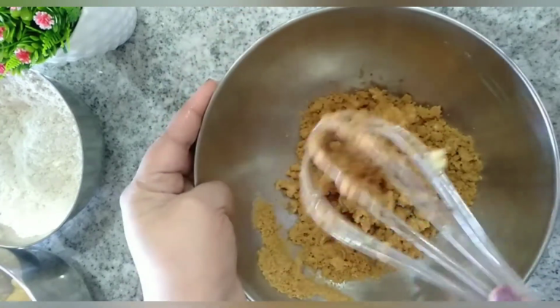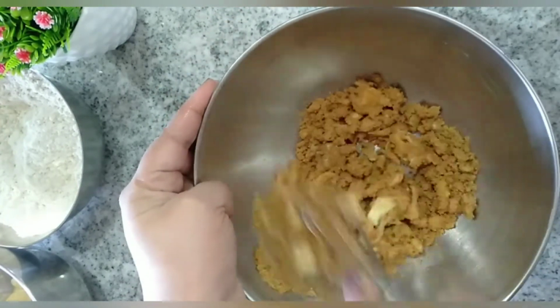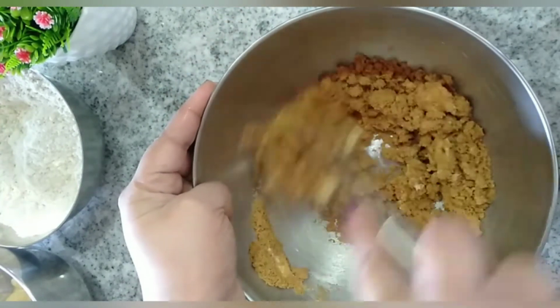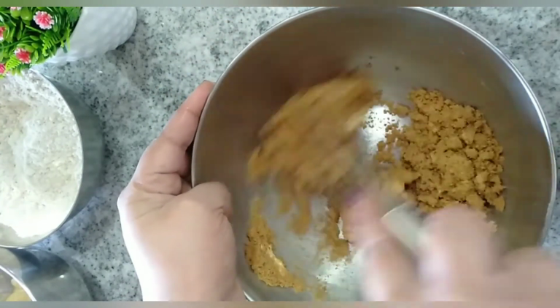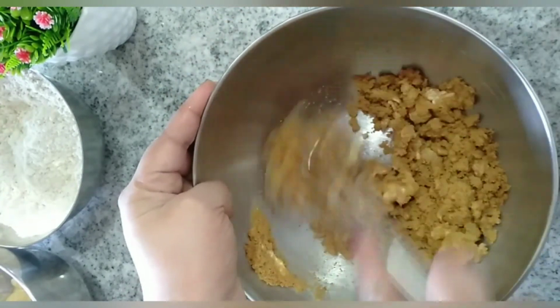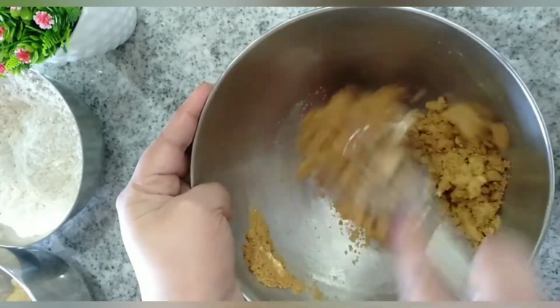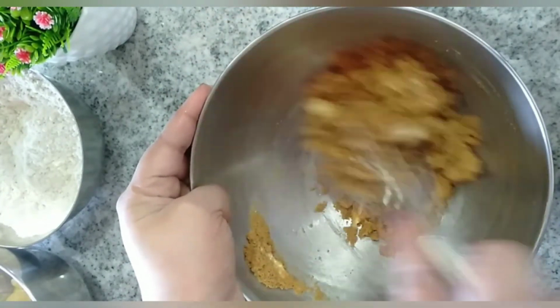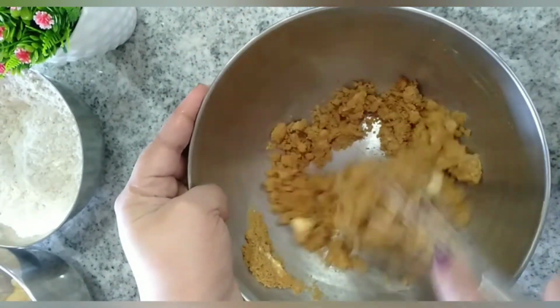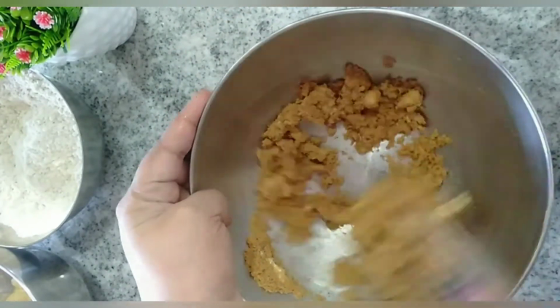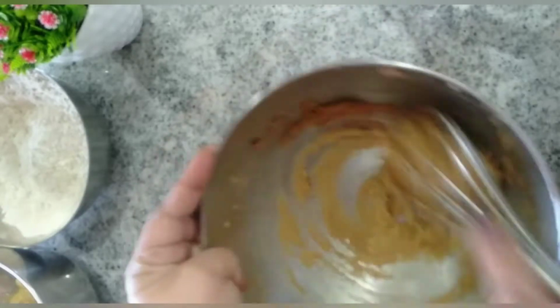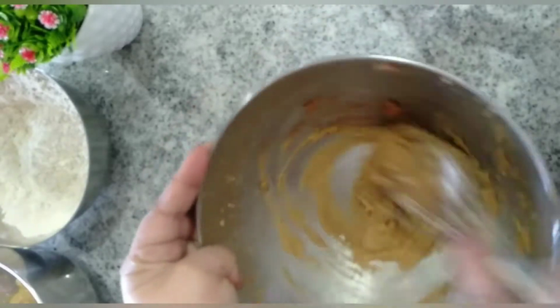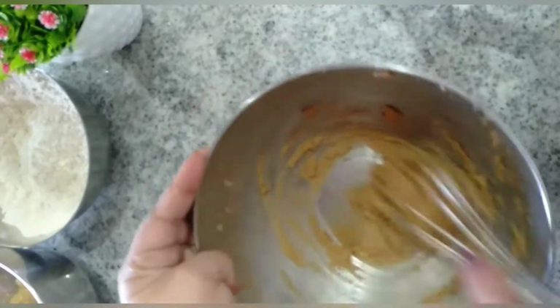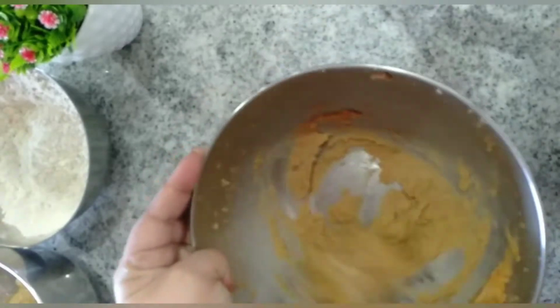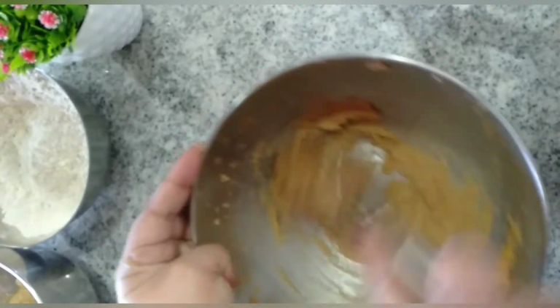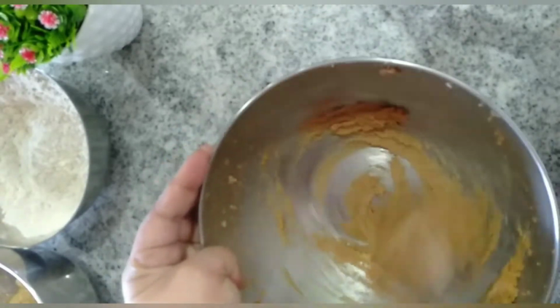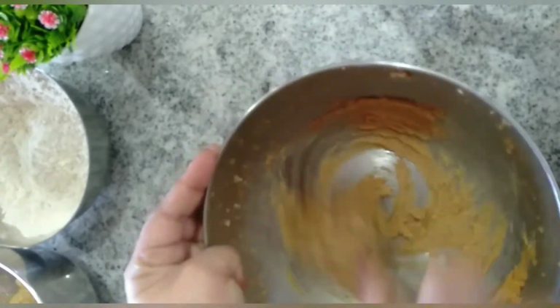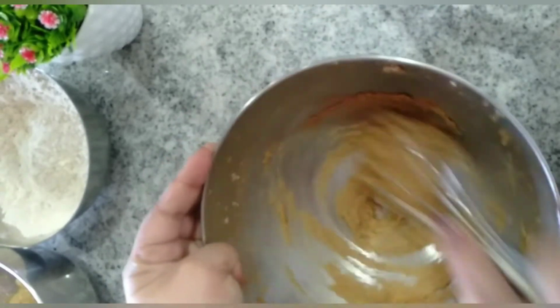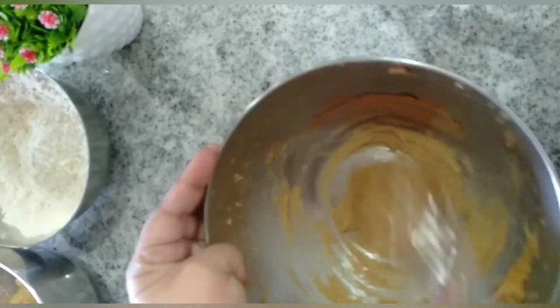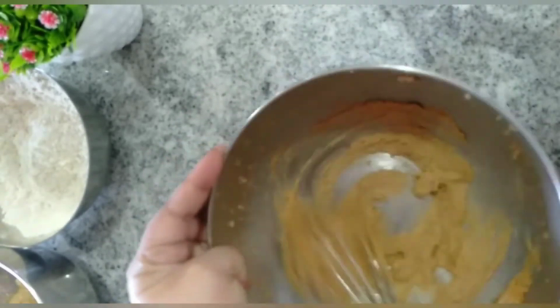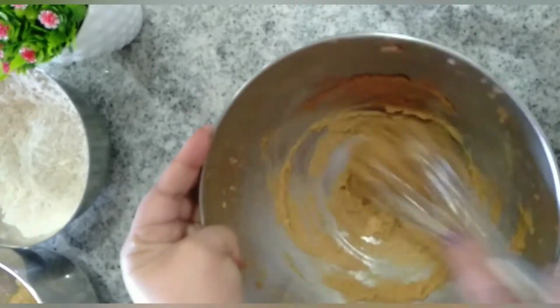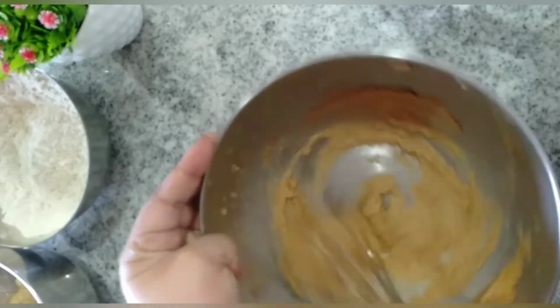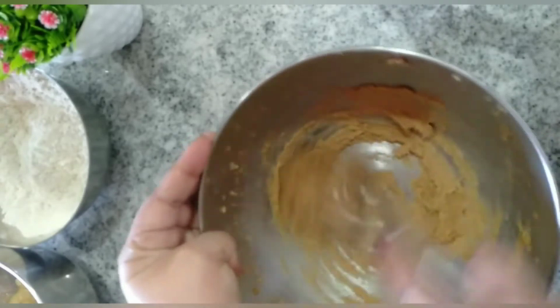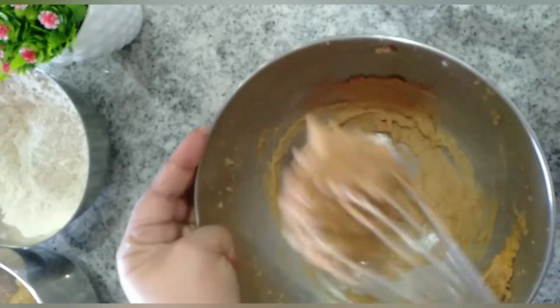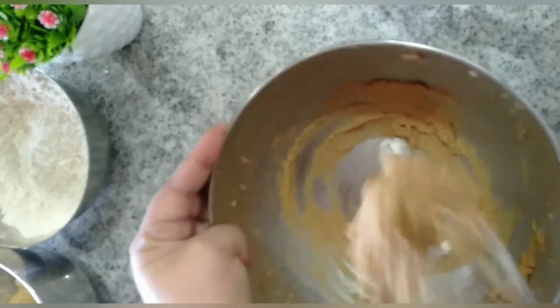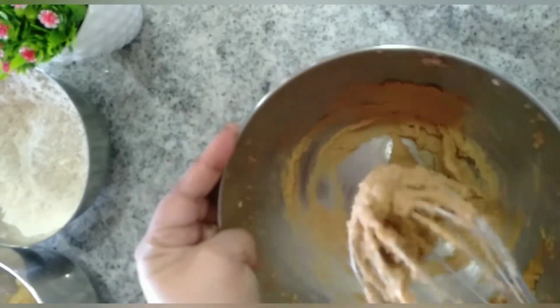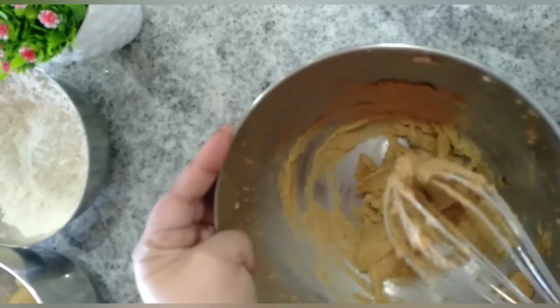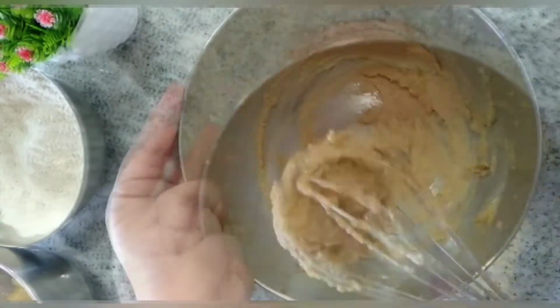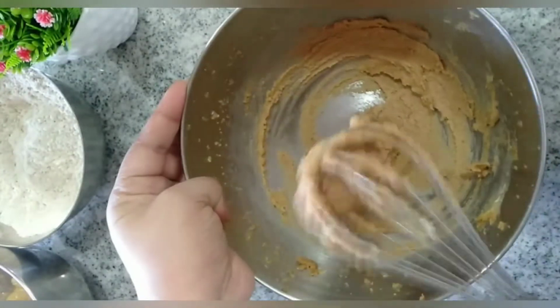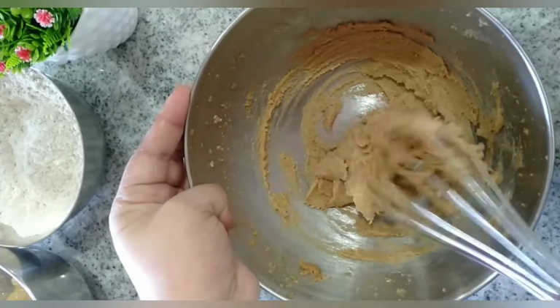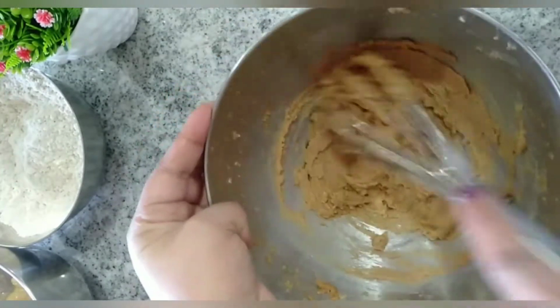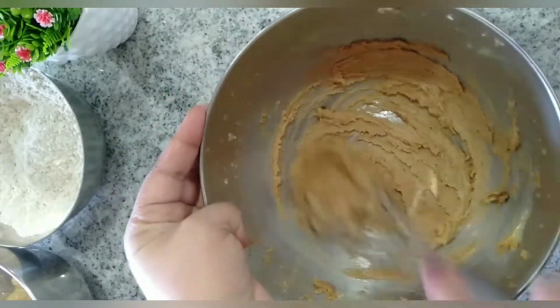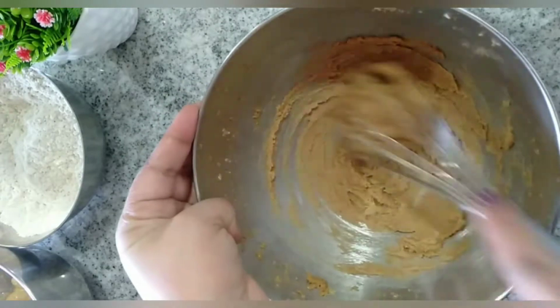We won't be using any refined oil or refined sugar in this recipe. Brown sugar is much better compared to refined sugar as it has naturally occurring minerals in it. Continue beating the butter and brown sugar until it turns light, fluffy, and pale.